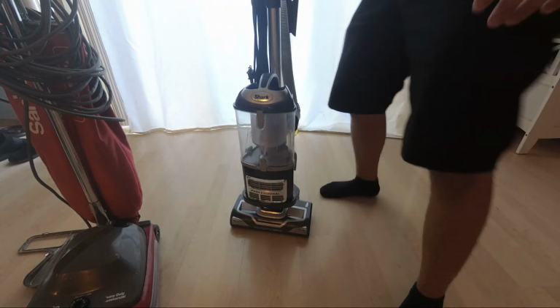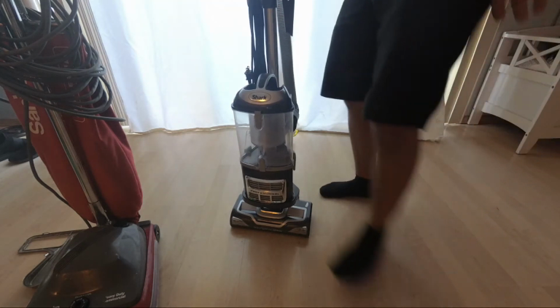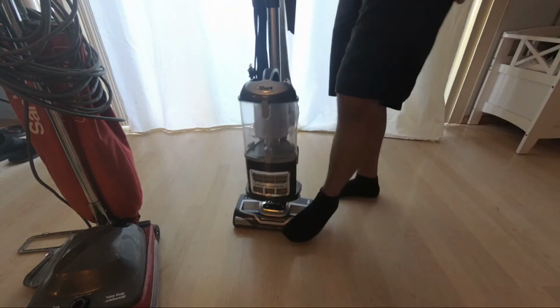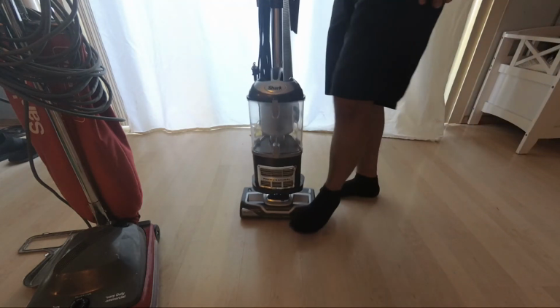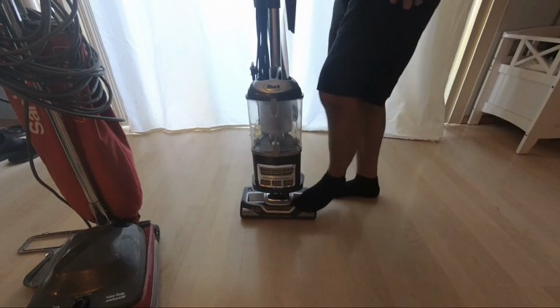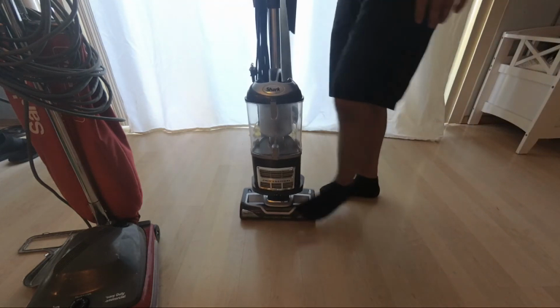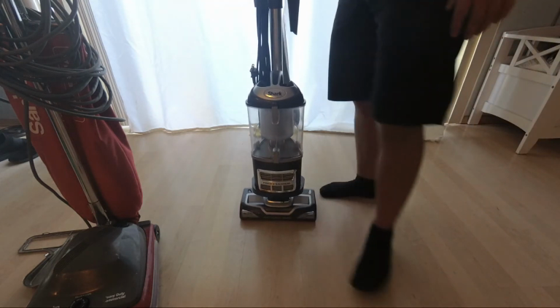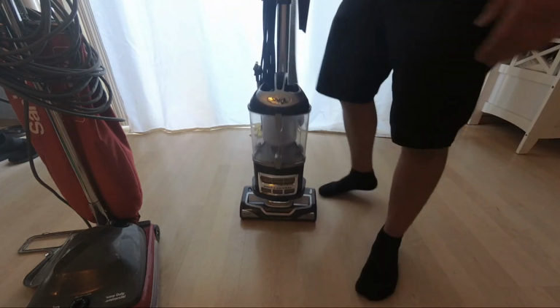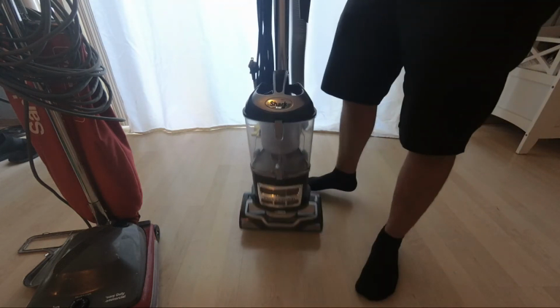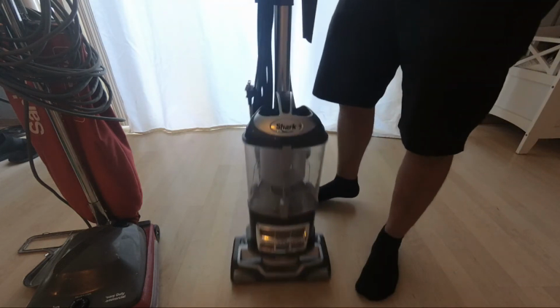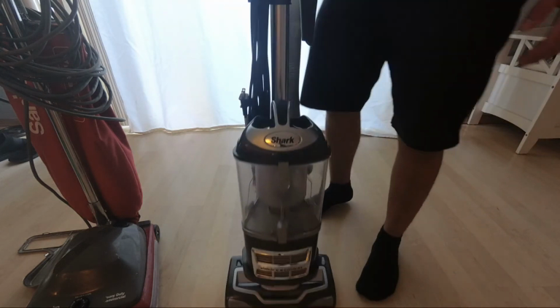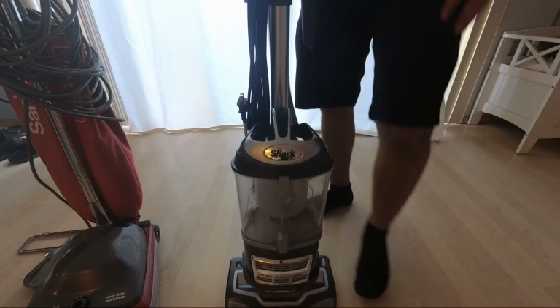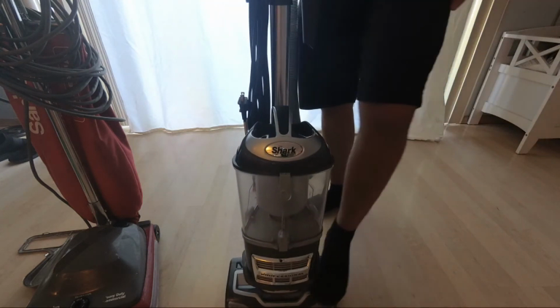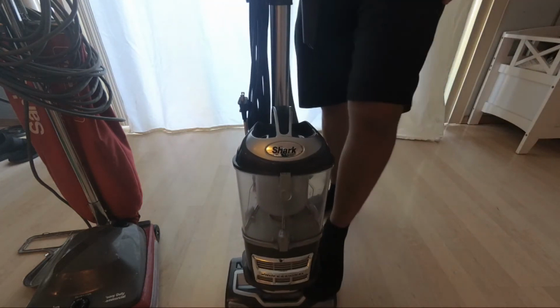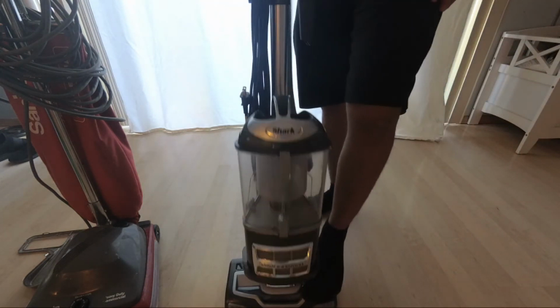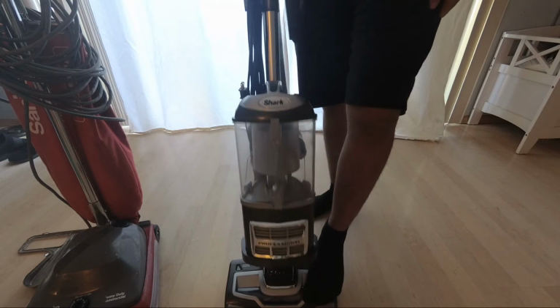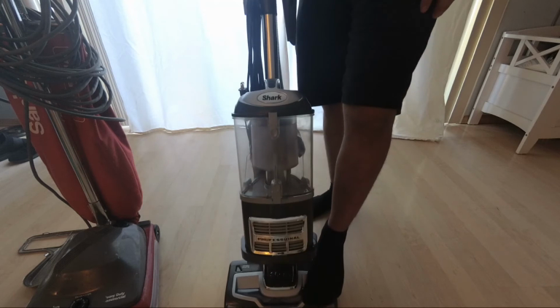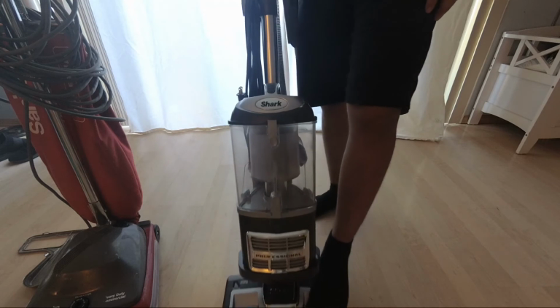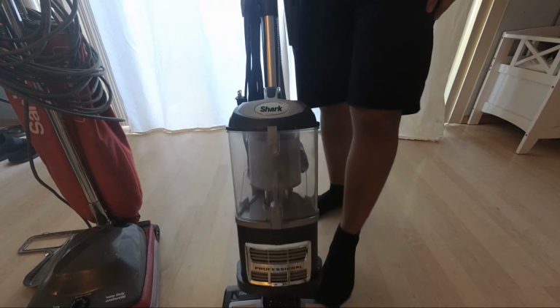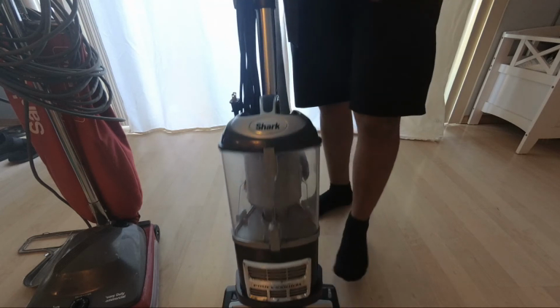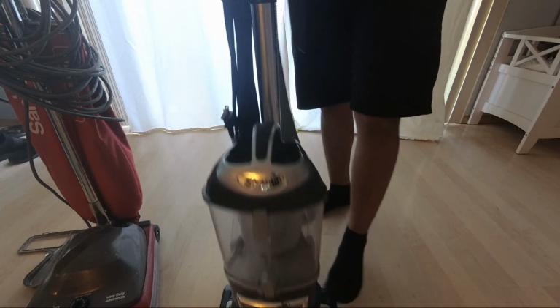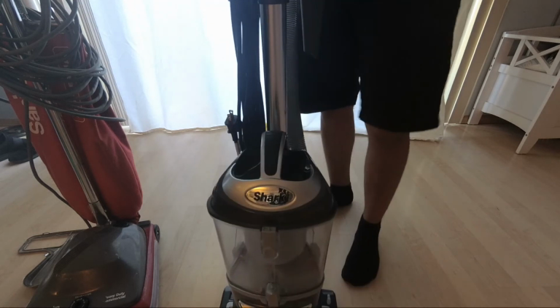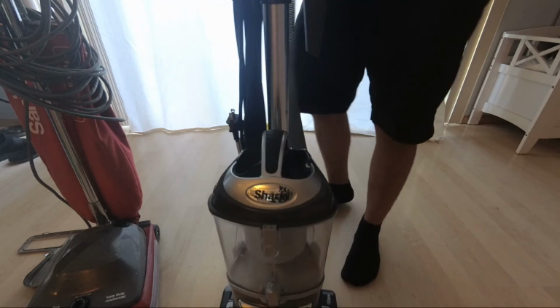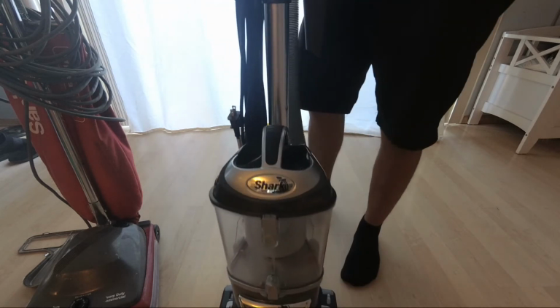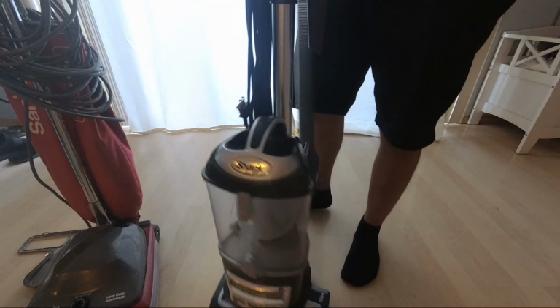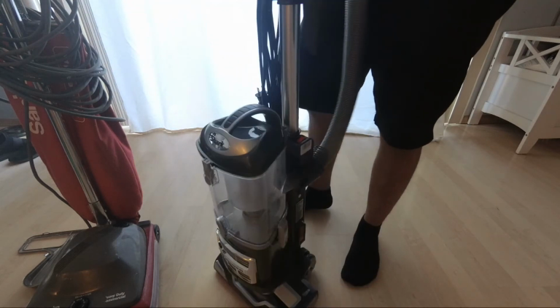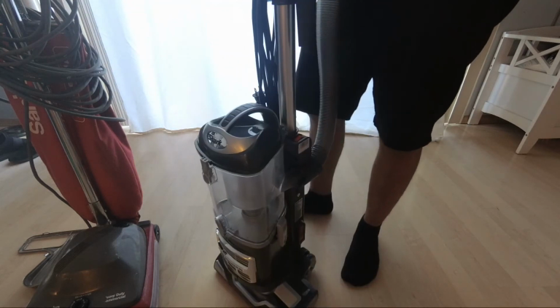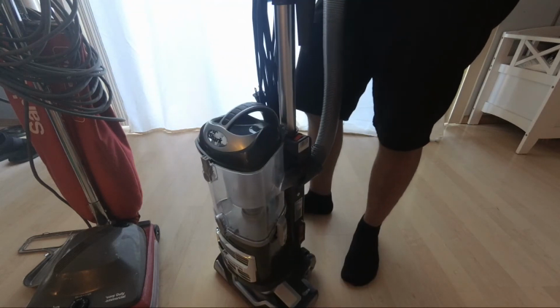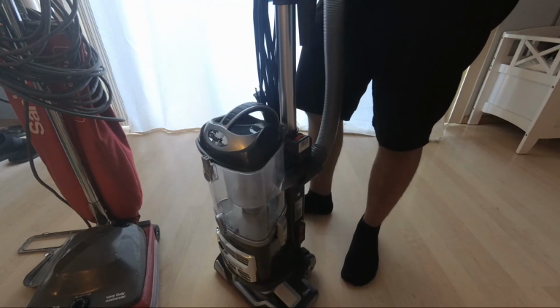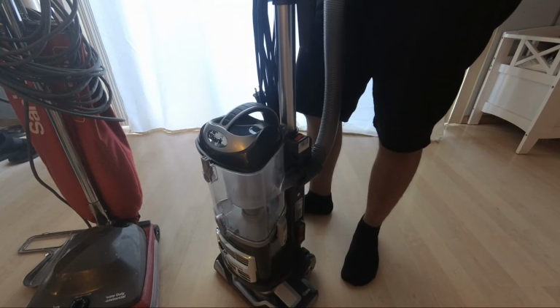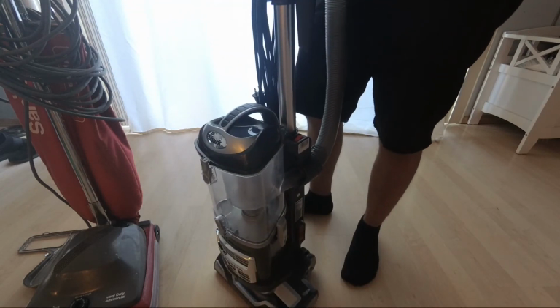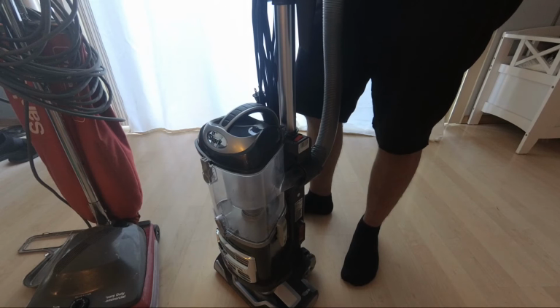That's the main reason I got this, so I can vacuum tile and grout before cleaning, and also so I can use the crevice tool or the attachments to clean up after doing installs or repairs.